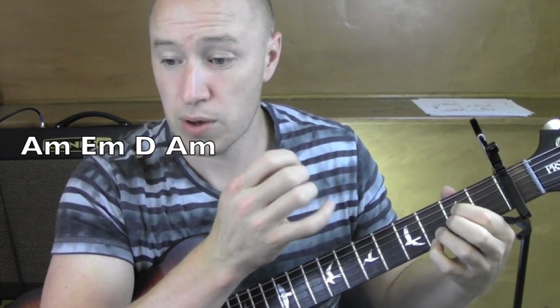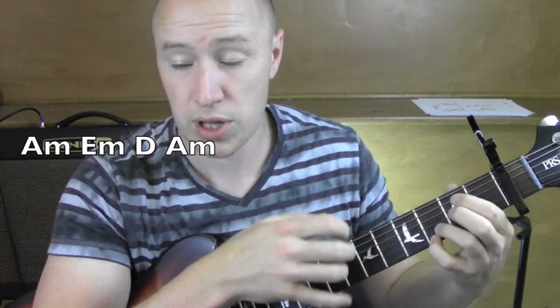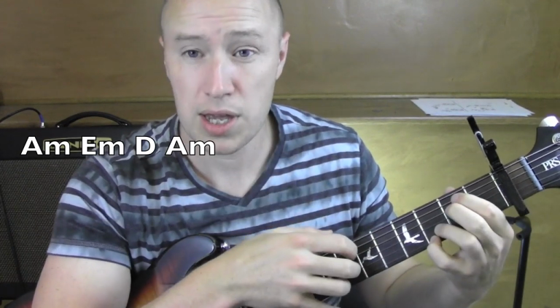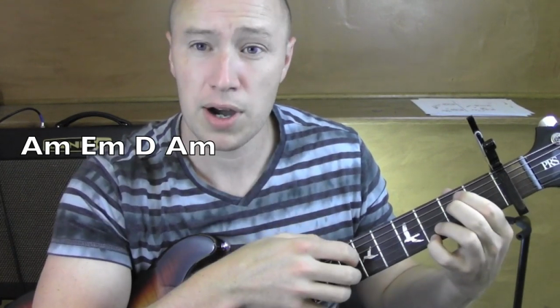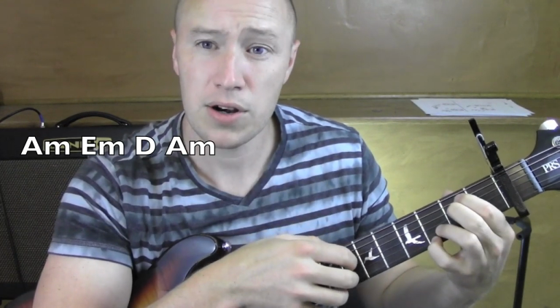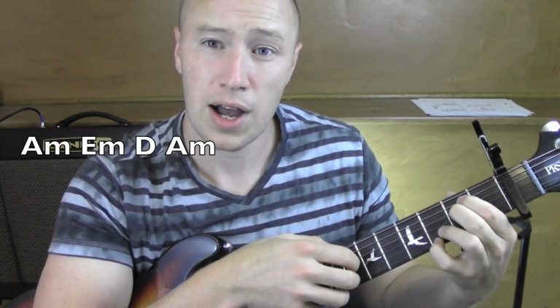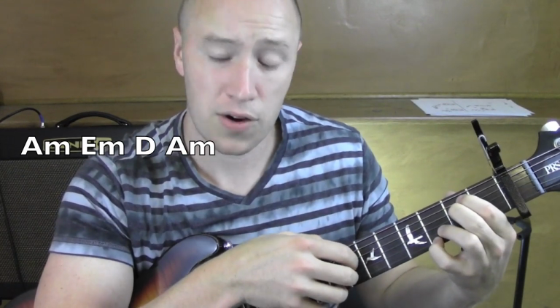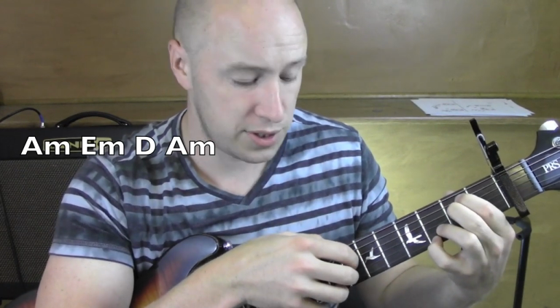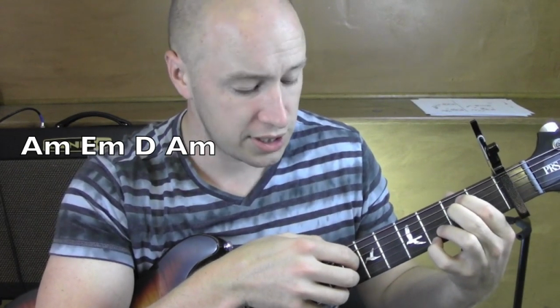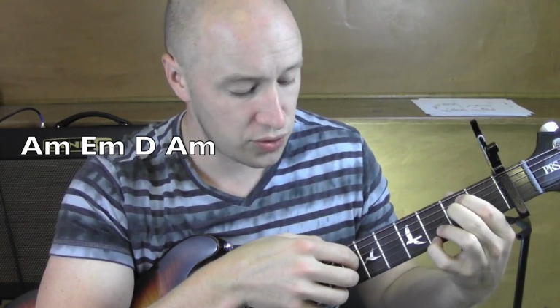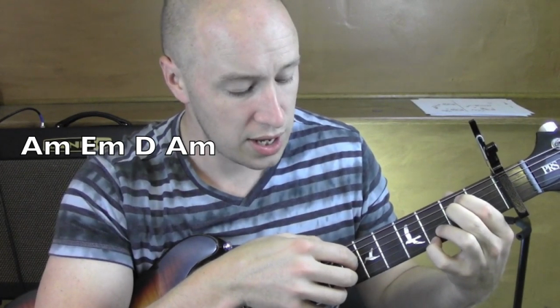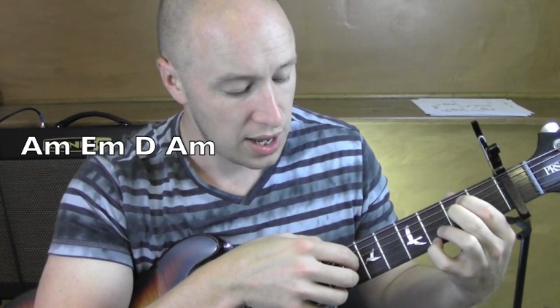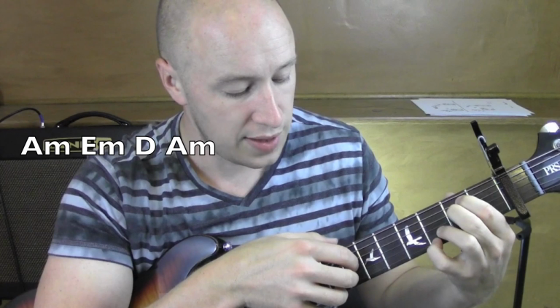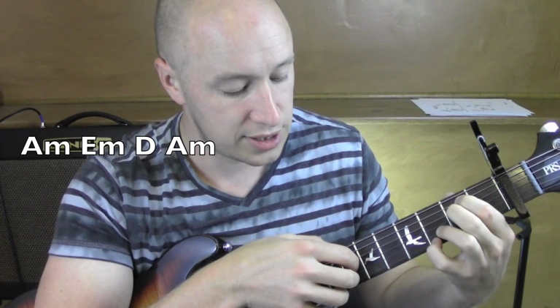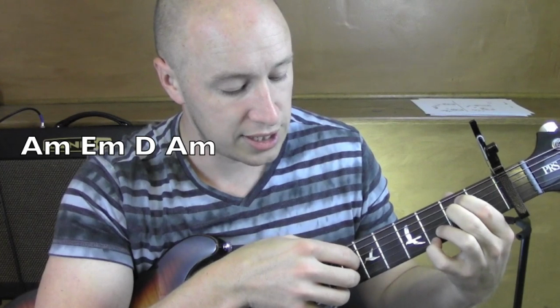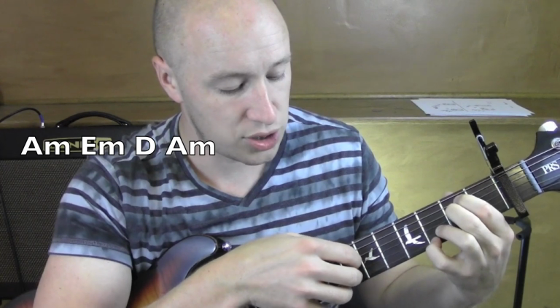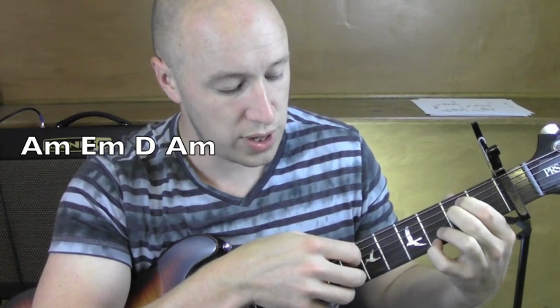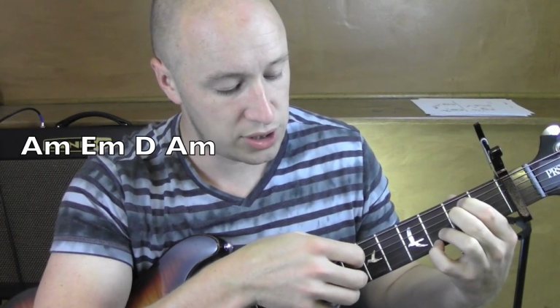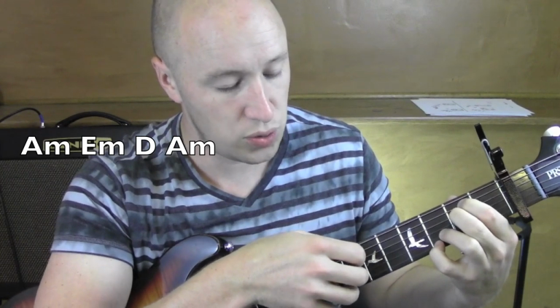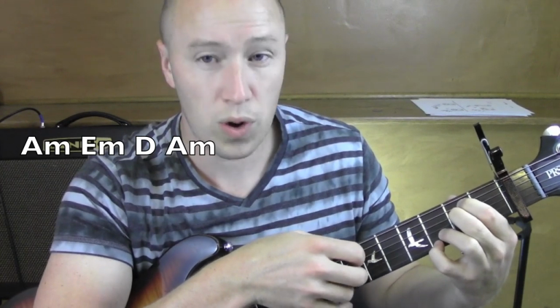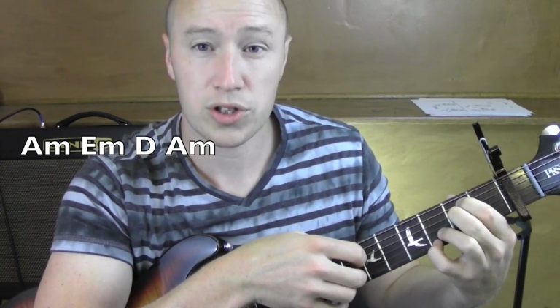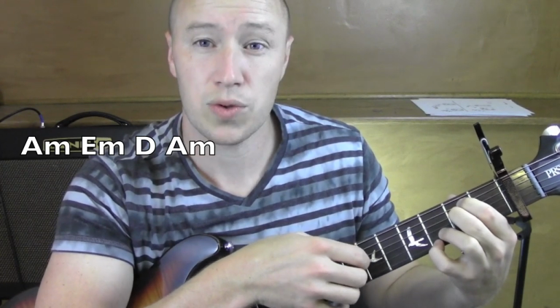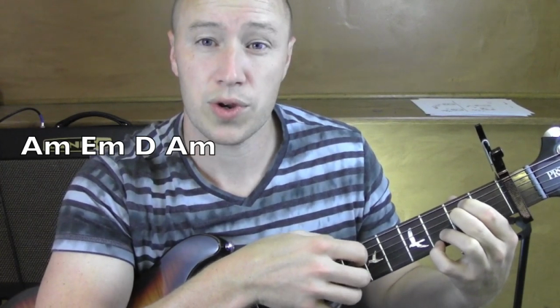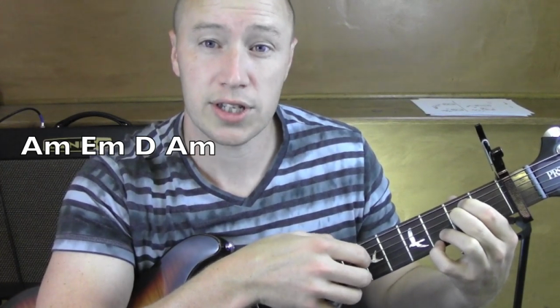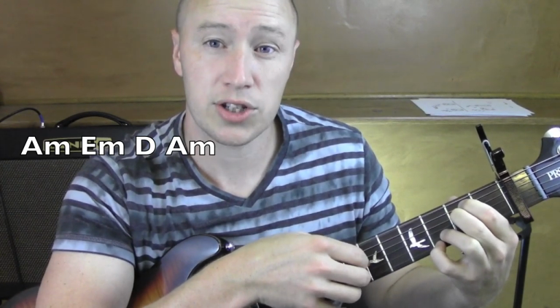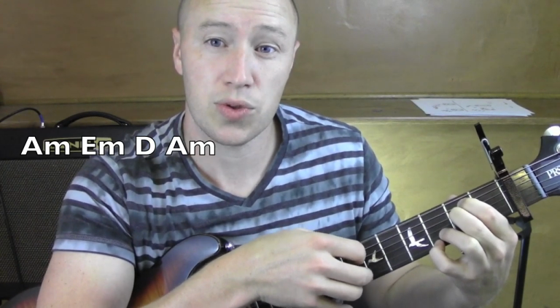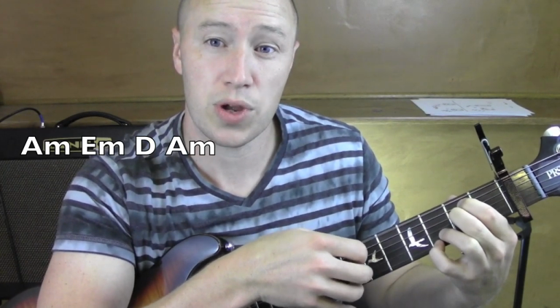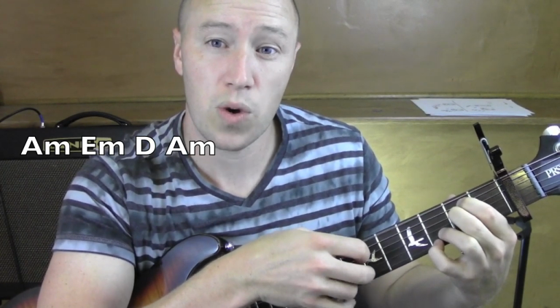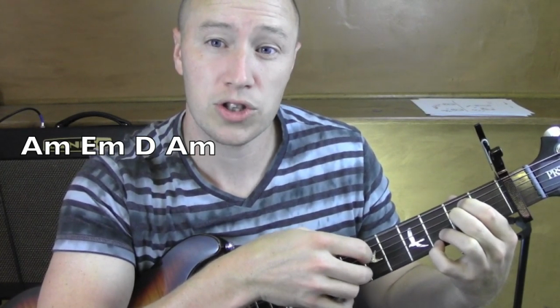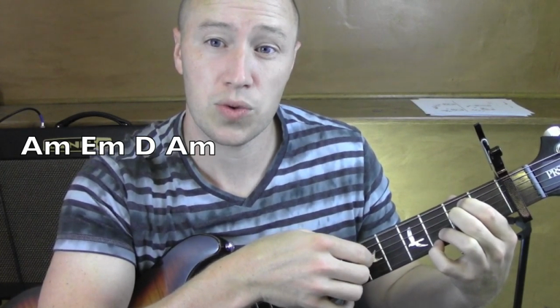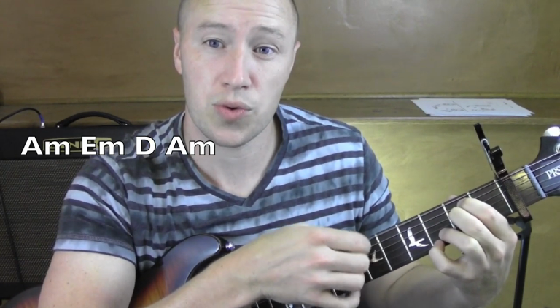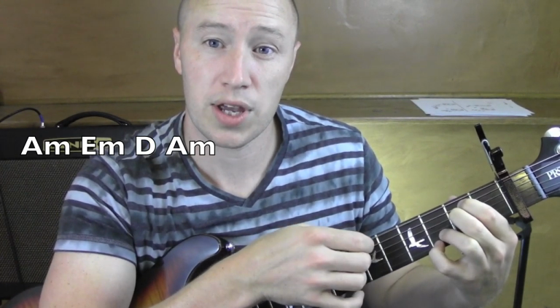When I go to the E minor, I go from the sixth string — six, three, two, one, two, three. Six, two, three, one, two, three.